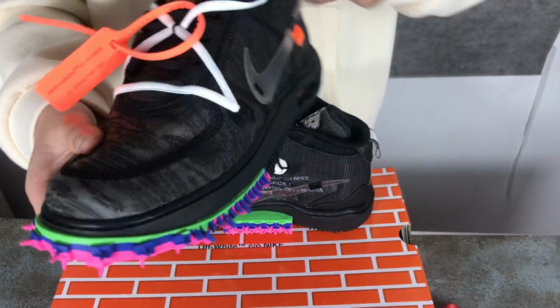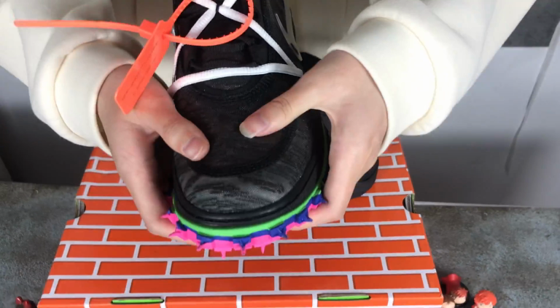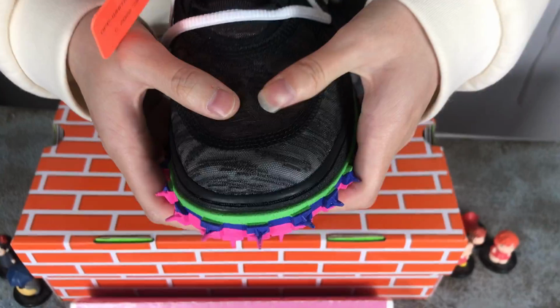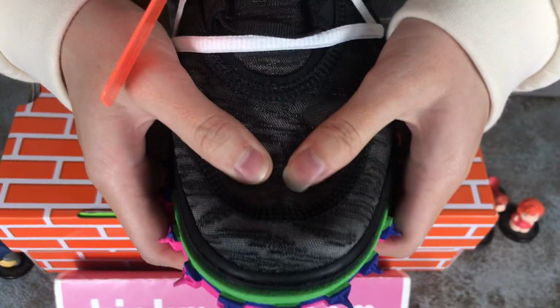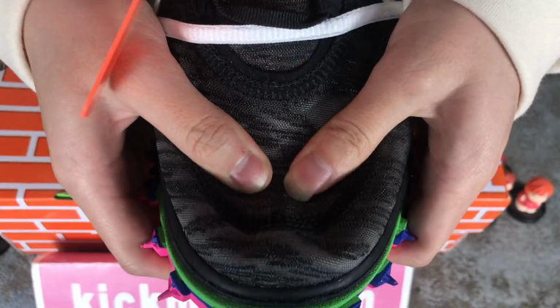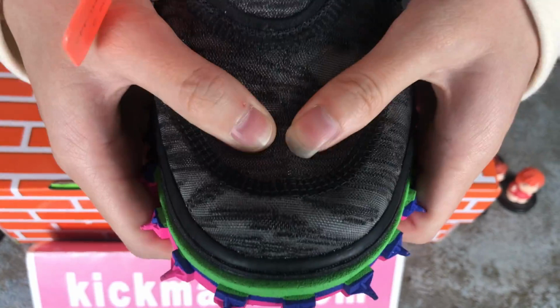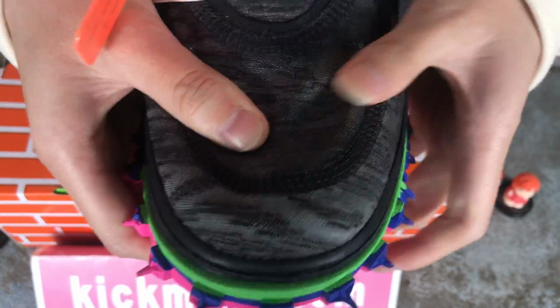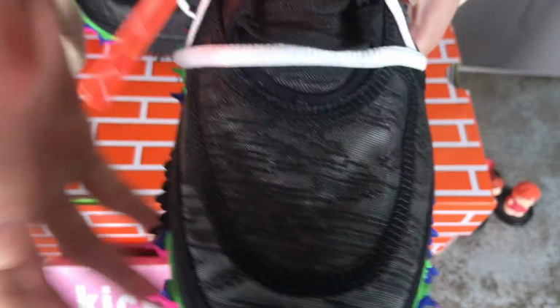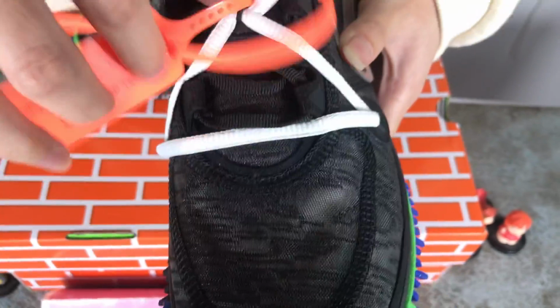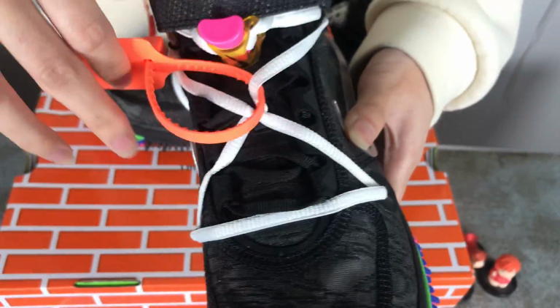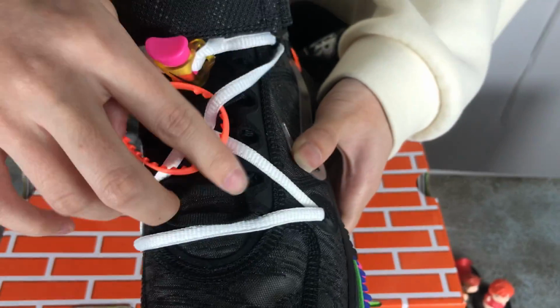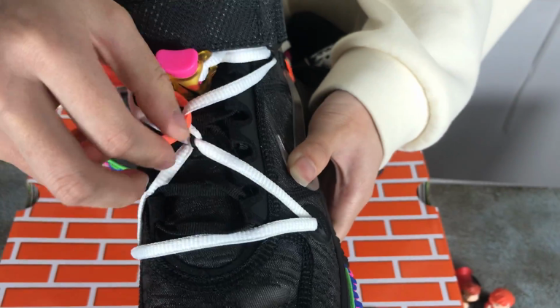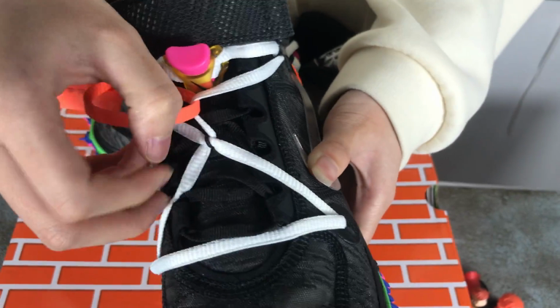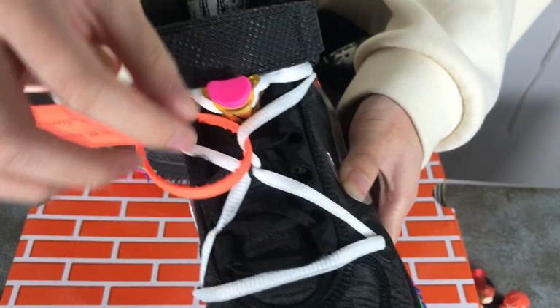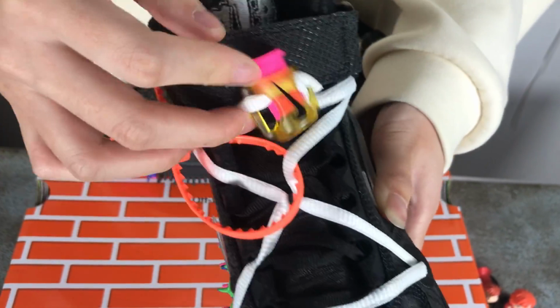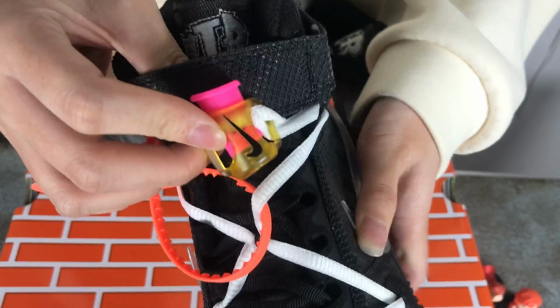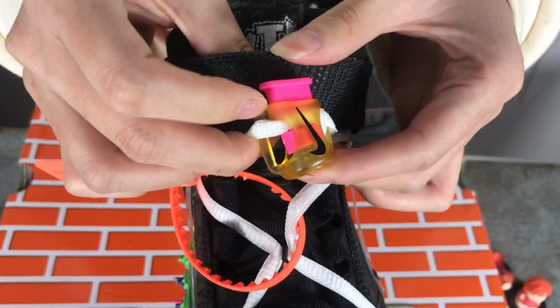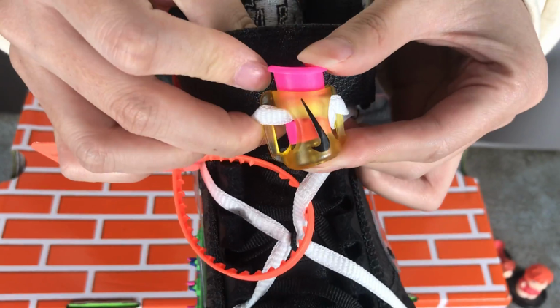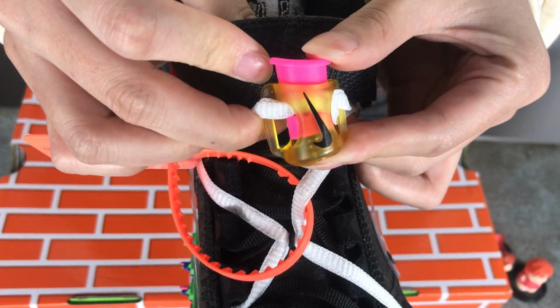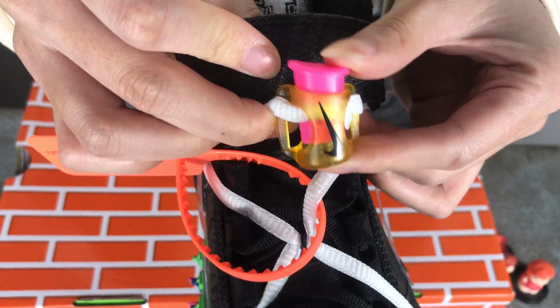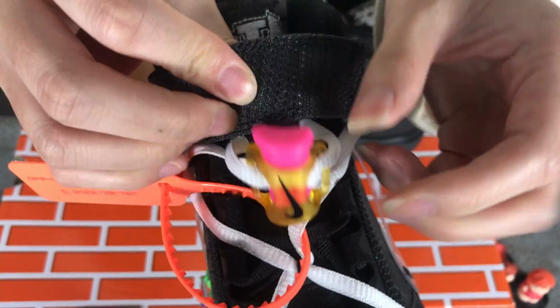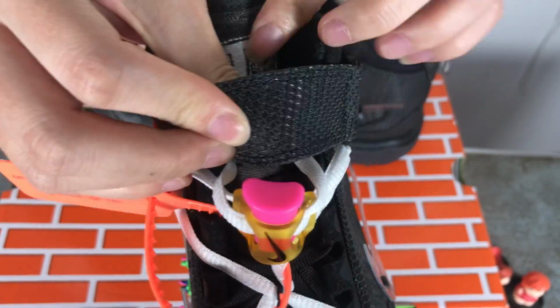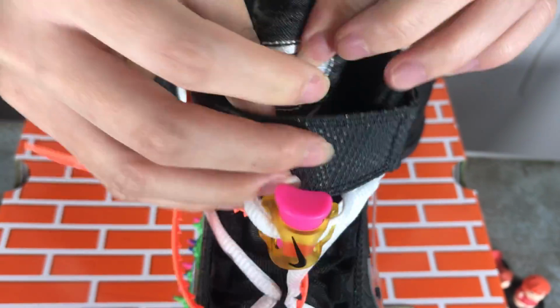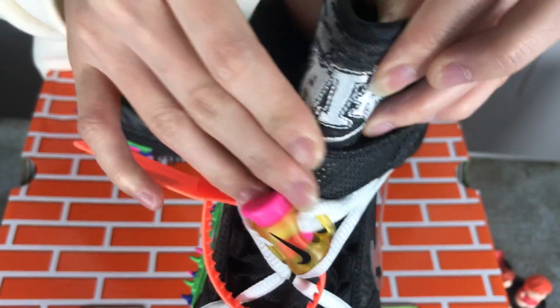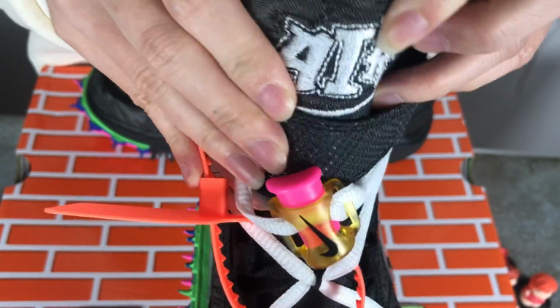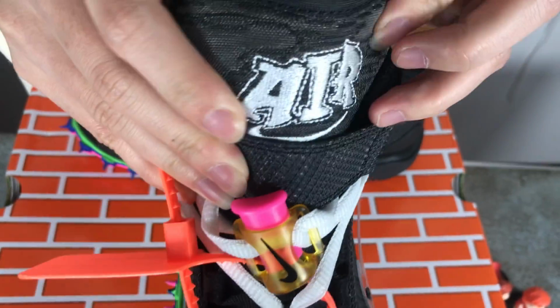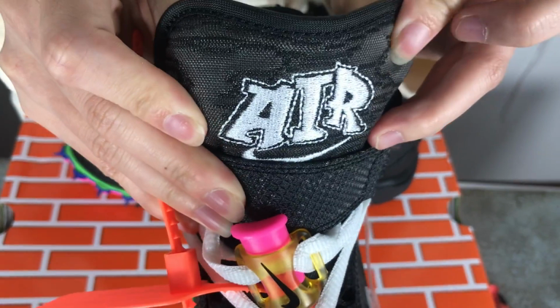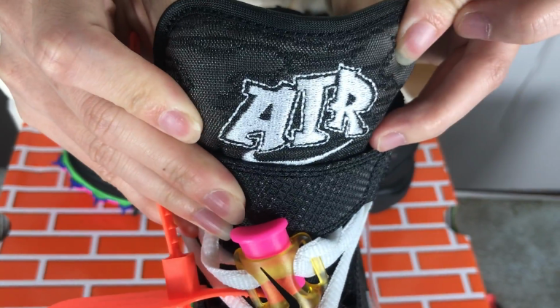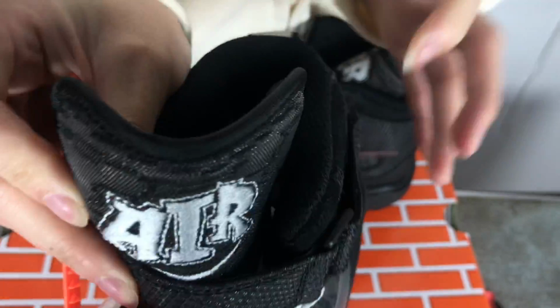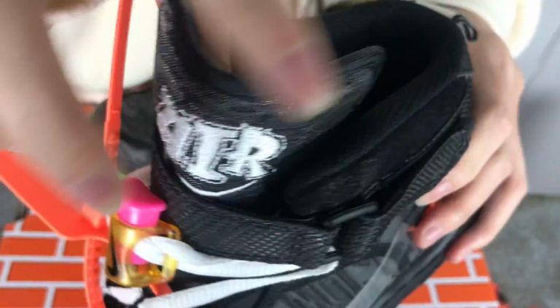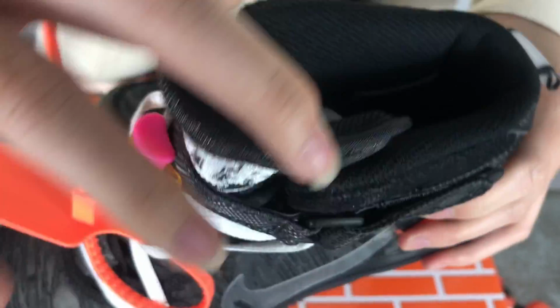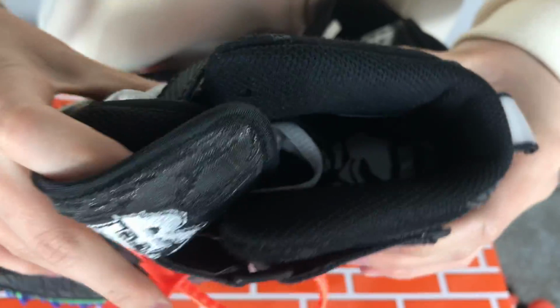You can see the top. Shoeless. The logo. And the inside.